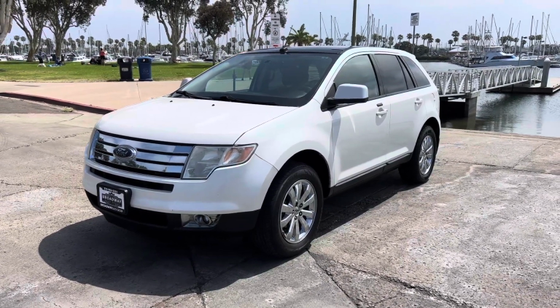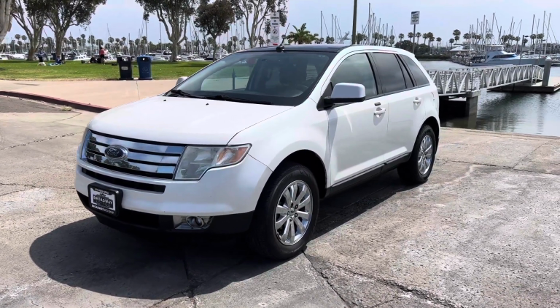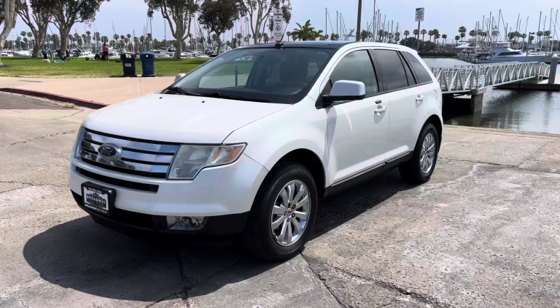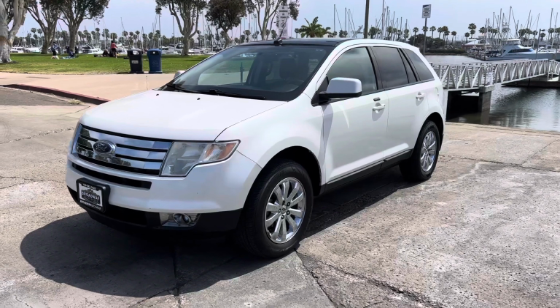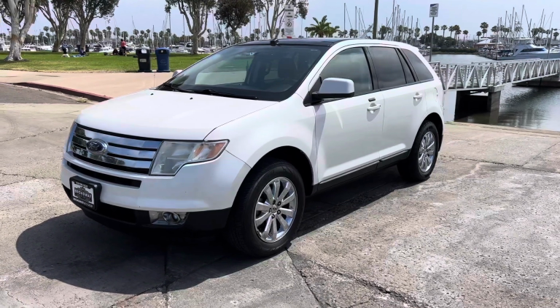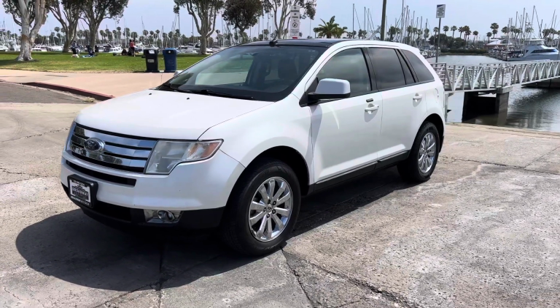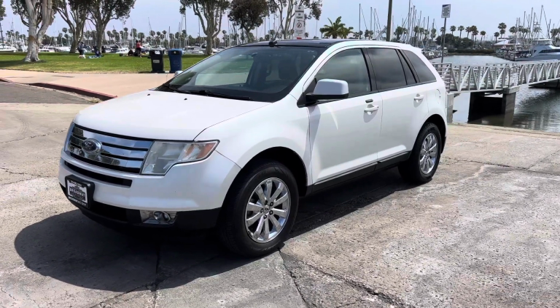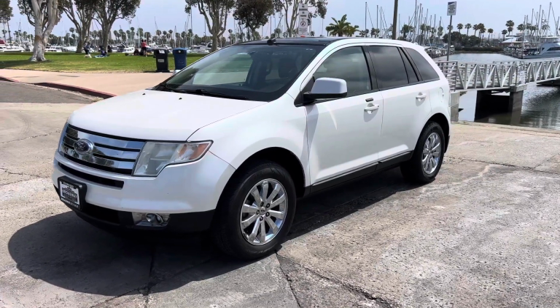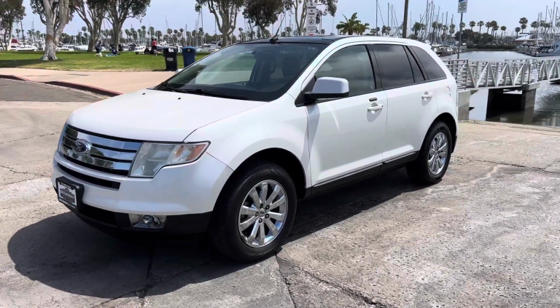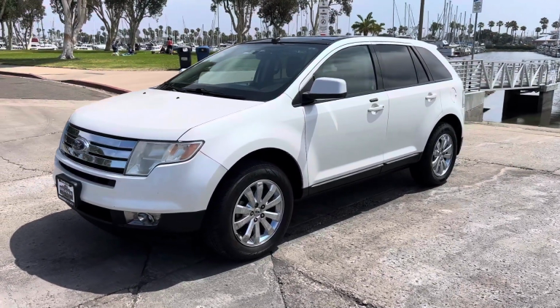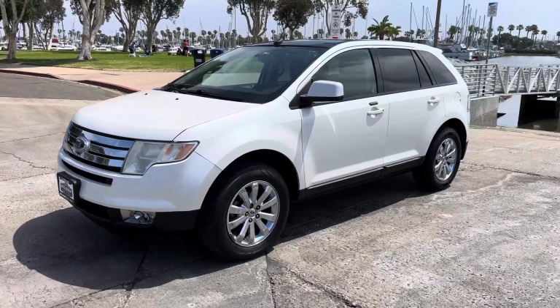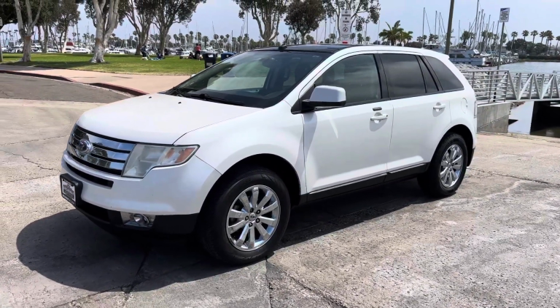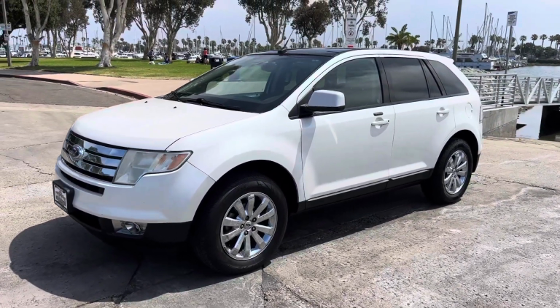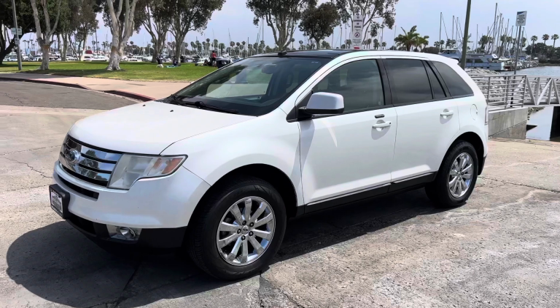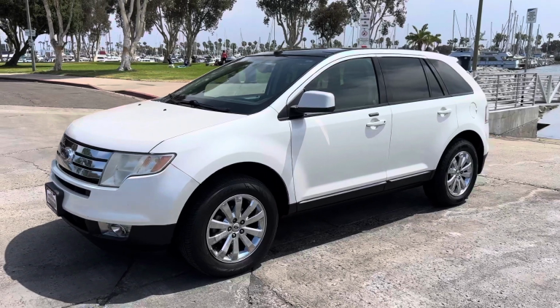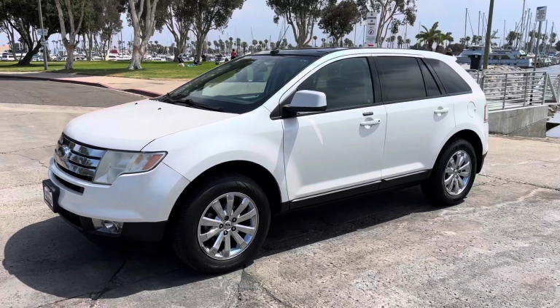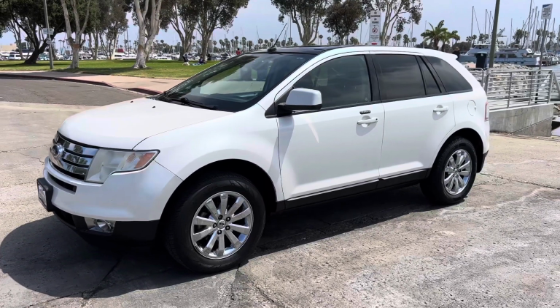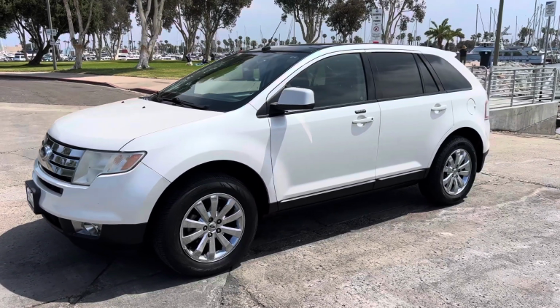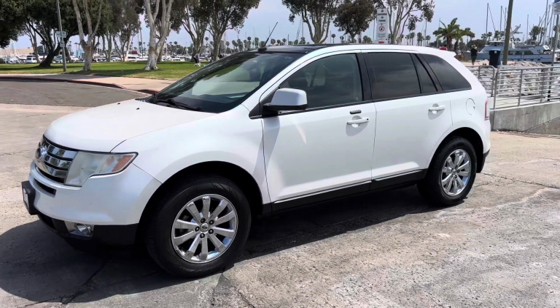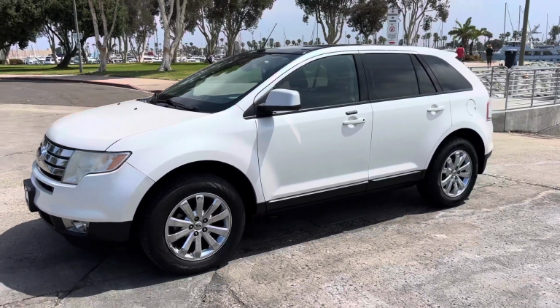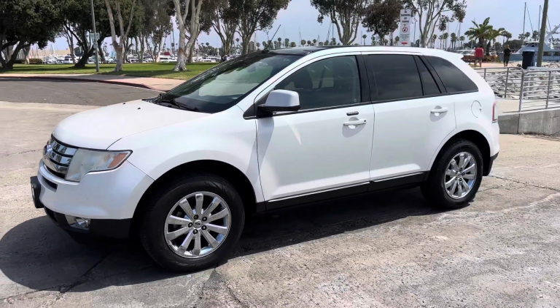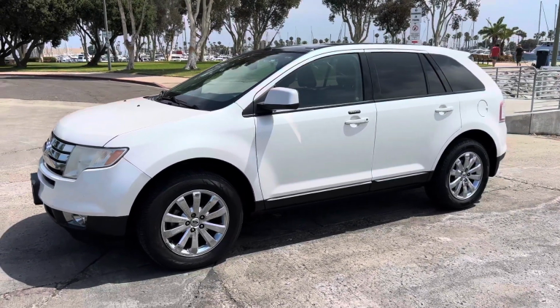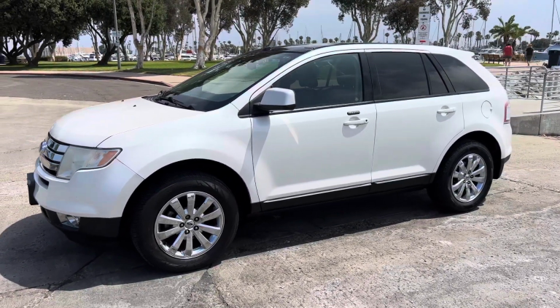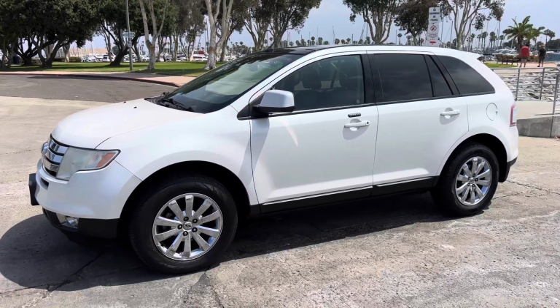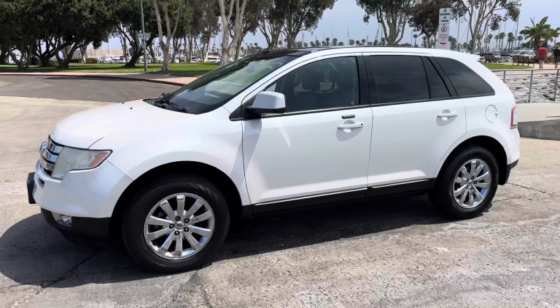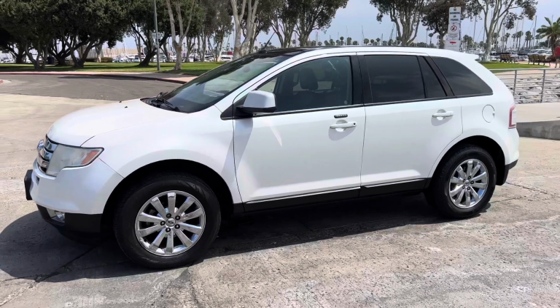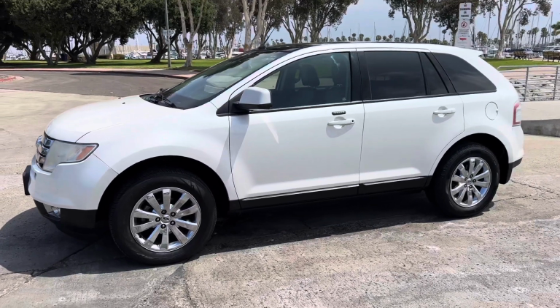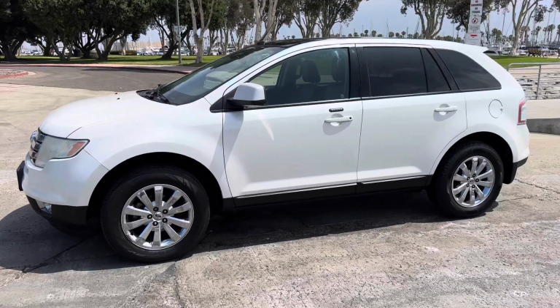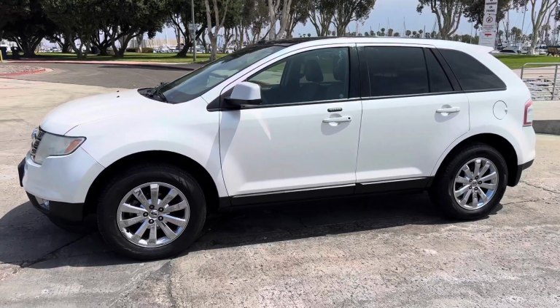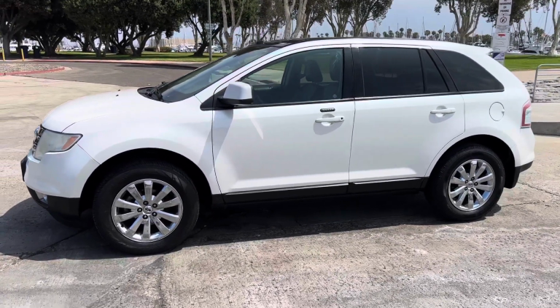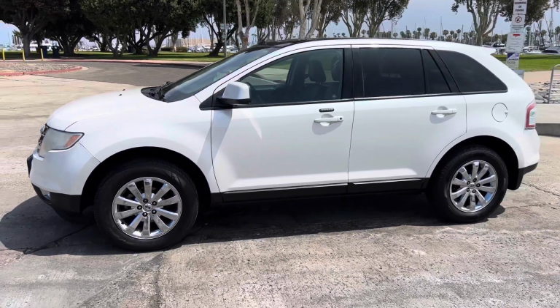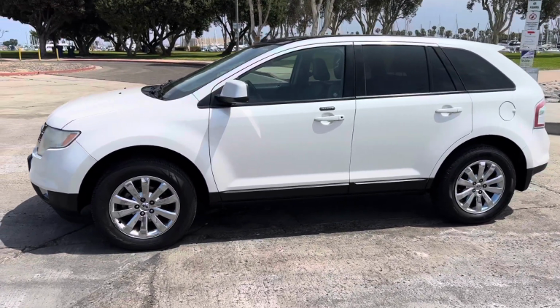It's a 2009 Ford Edge SEL. It's fully loaded. It's a two-owner, zero-accident, clean-title vehicle, and we do have the Carfax history report on this car, as well as all of our vehicles.